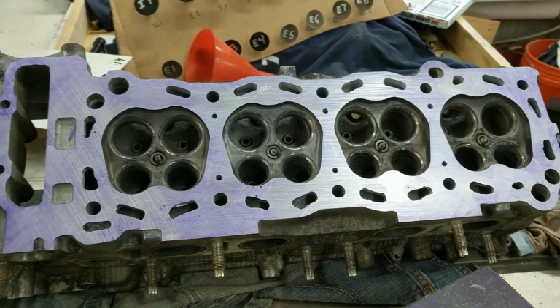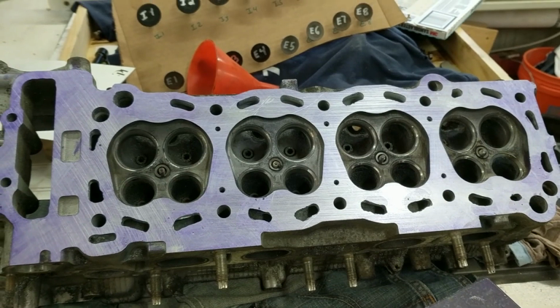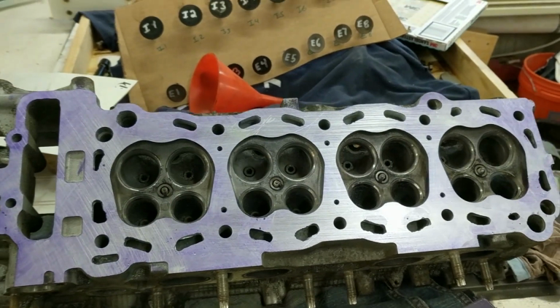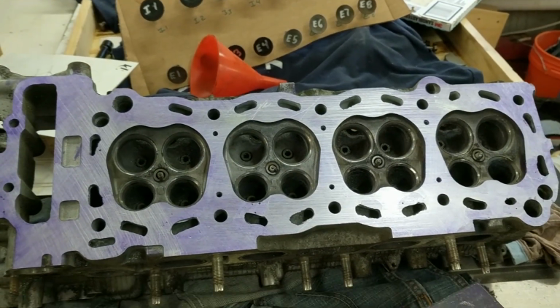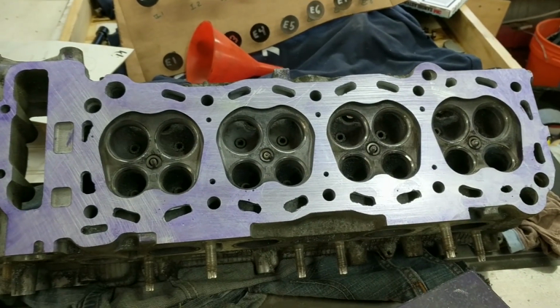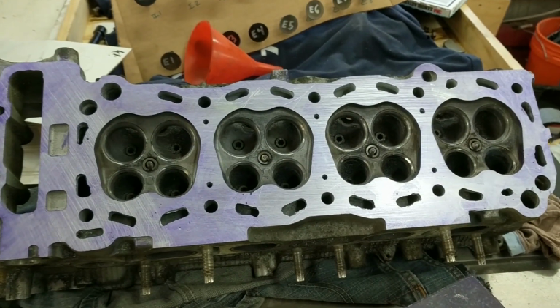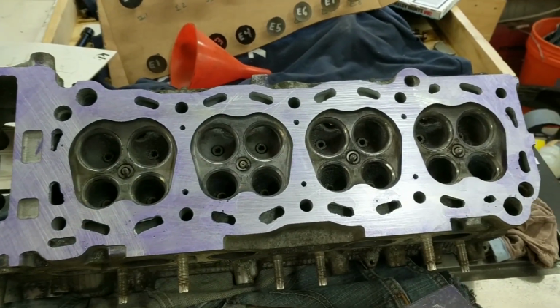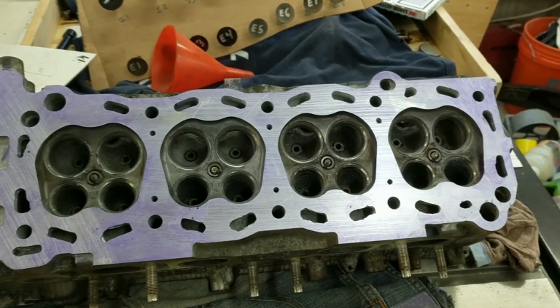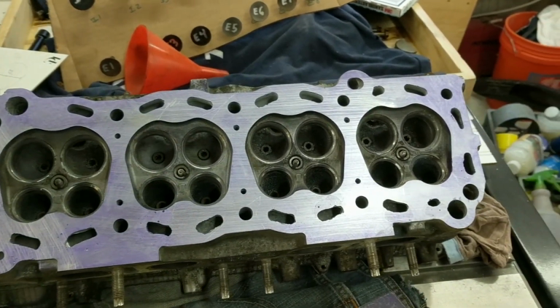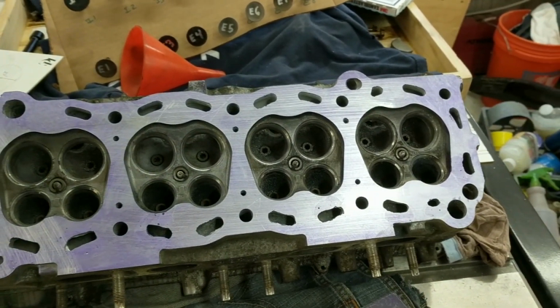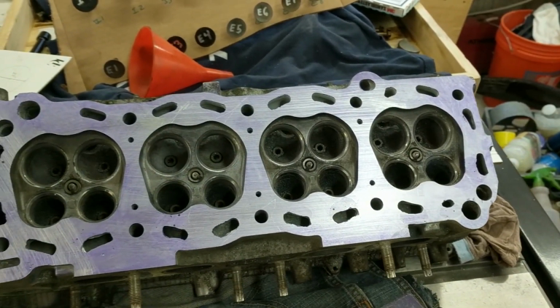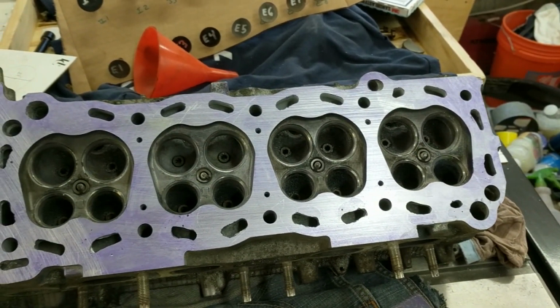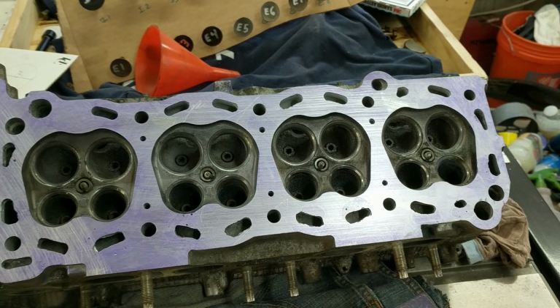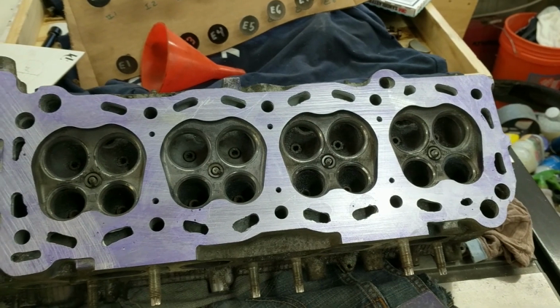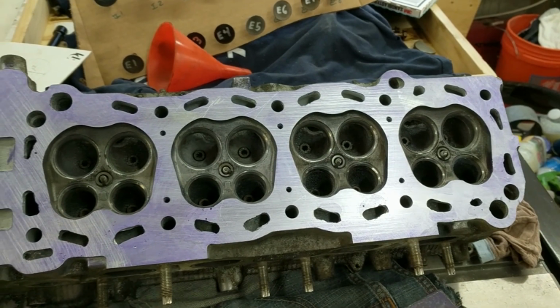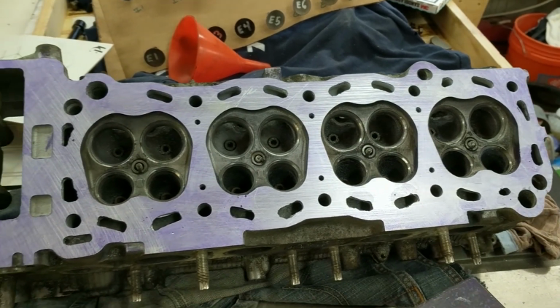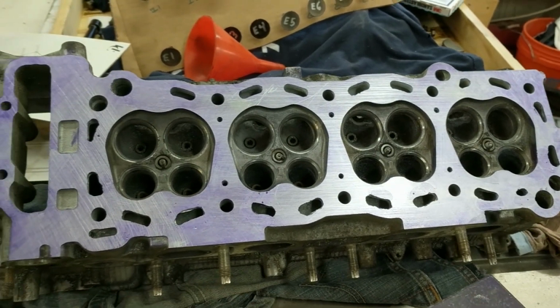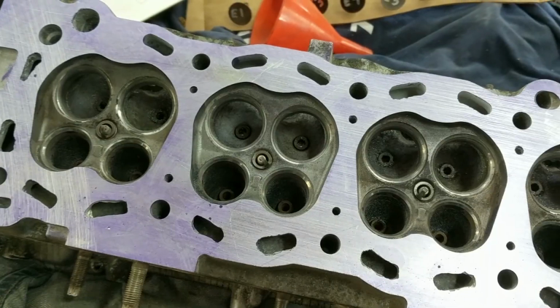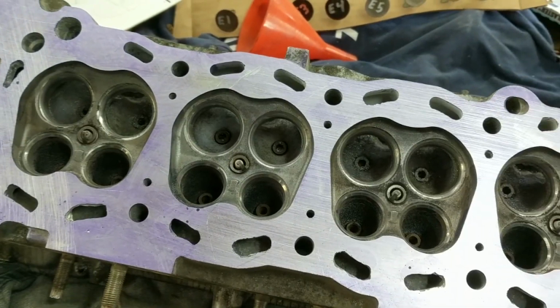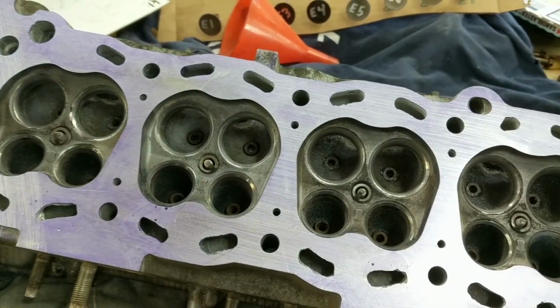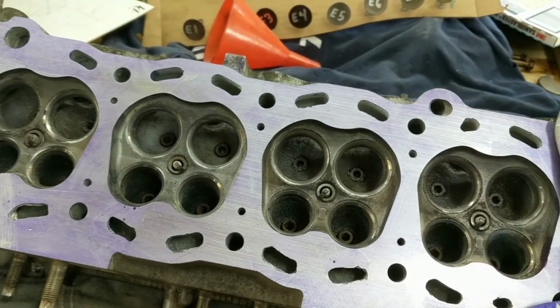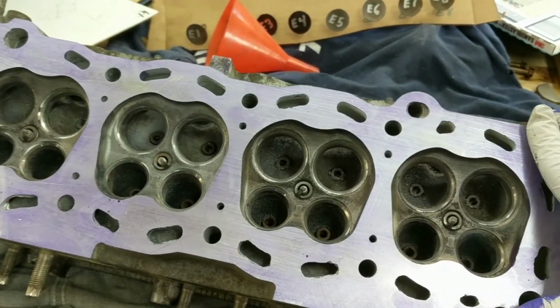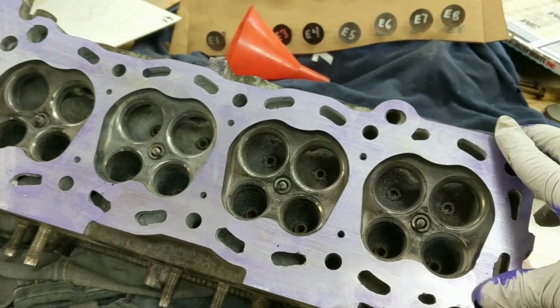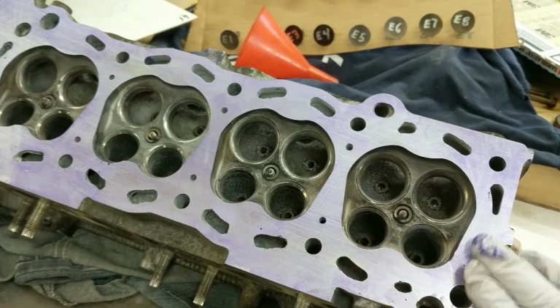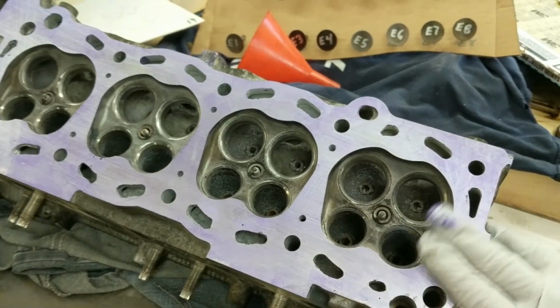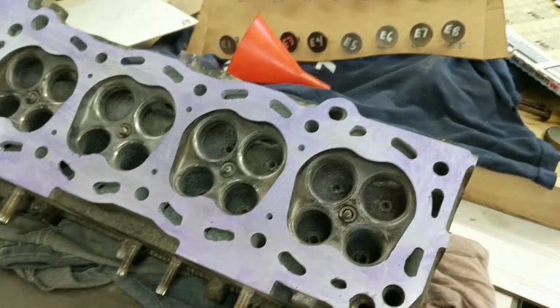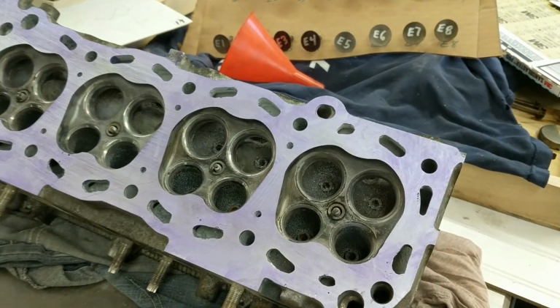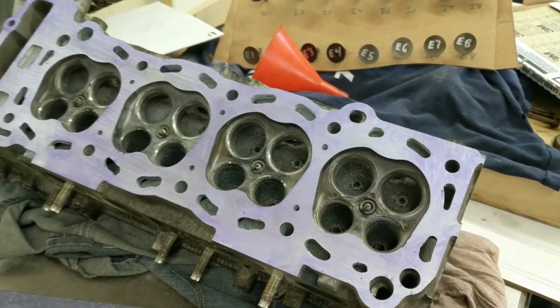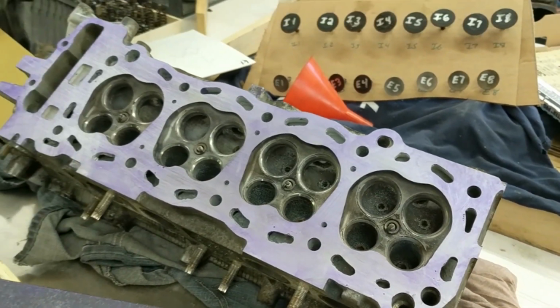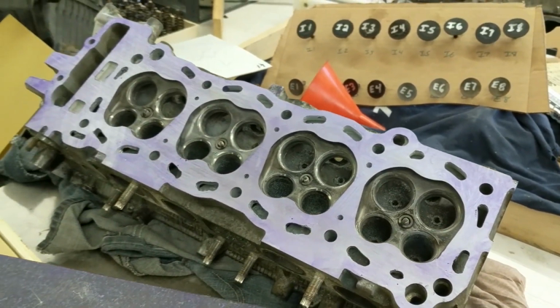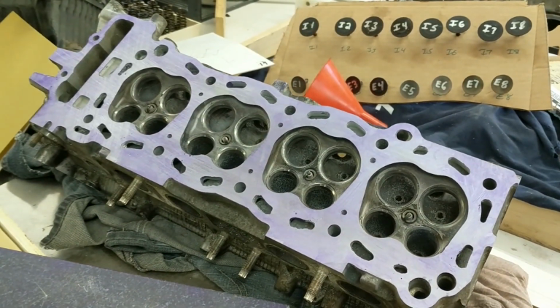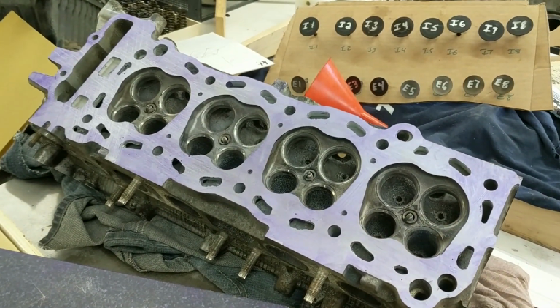I think this is going to be certainly flat enough to get a good seal with the gasket. Next time I will be hopefully putting this thing back together. See you then.